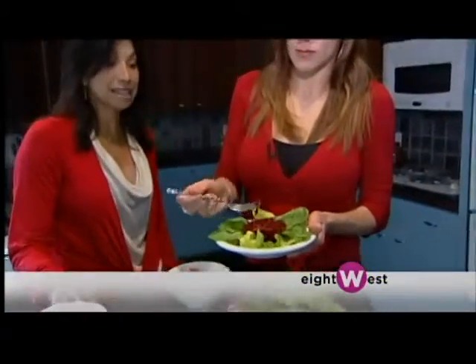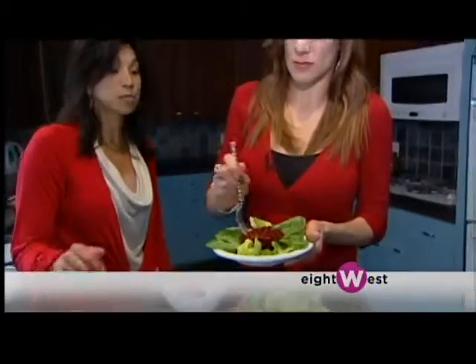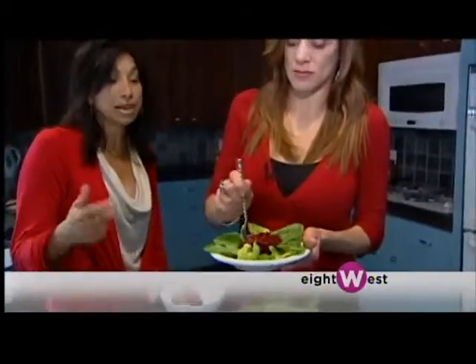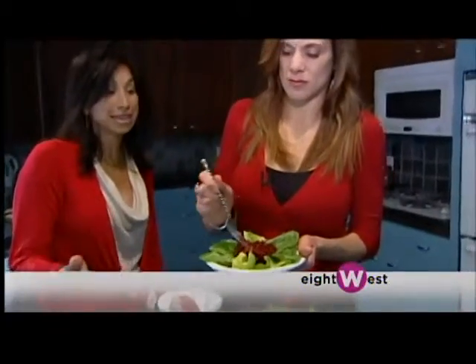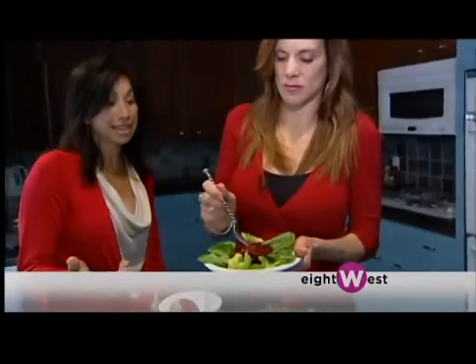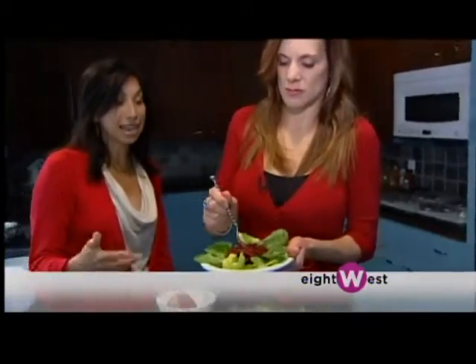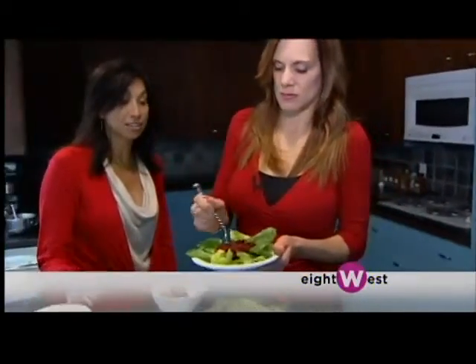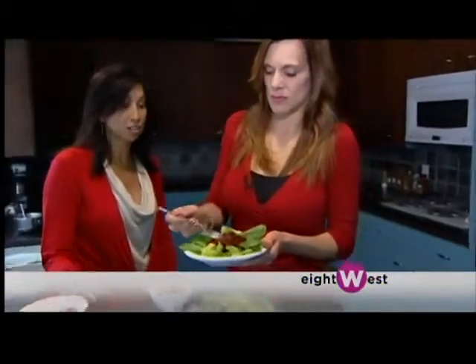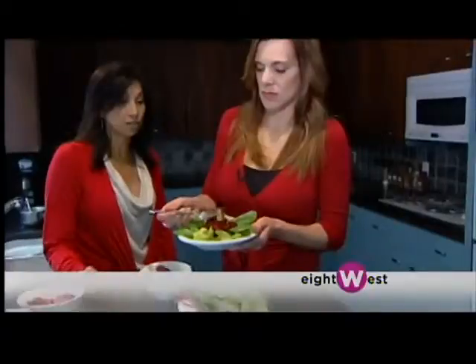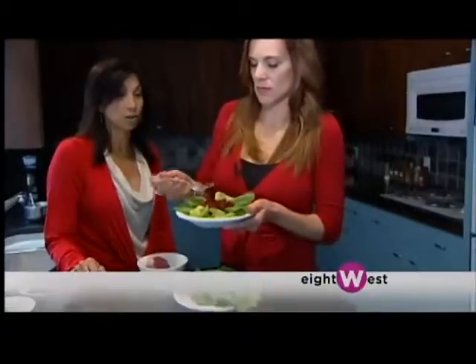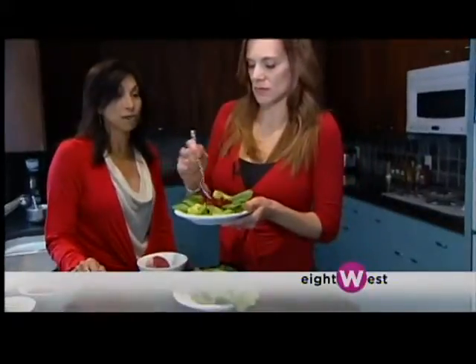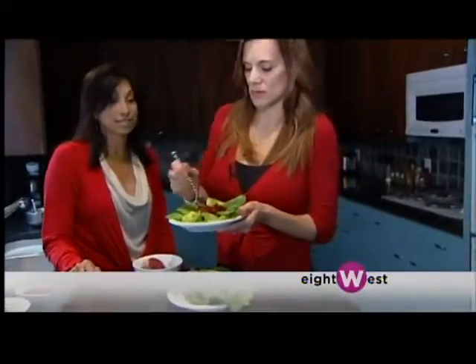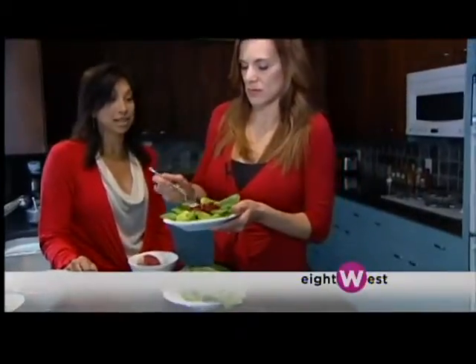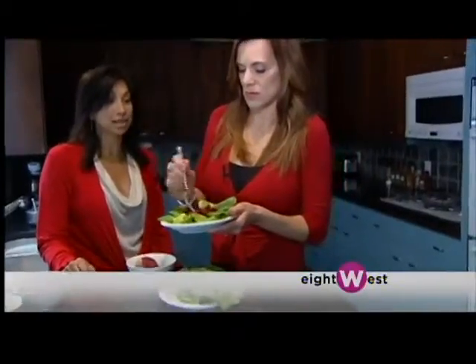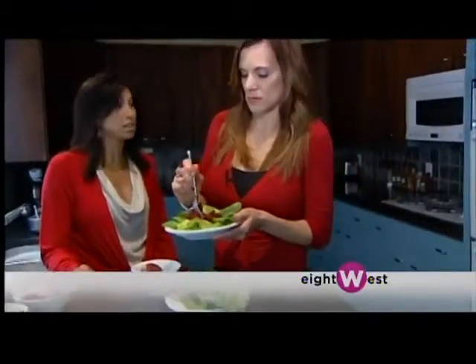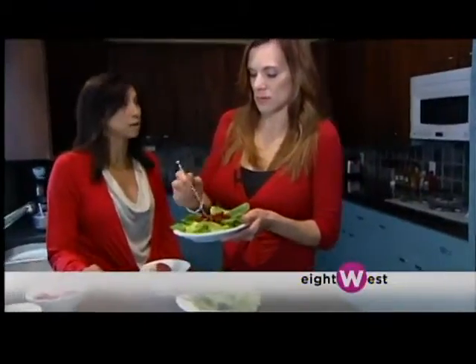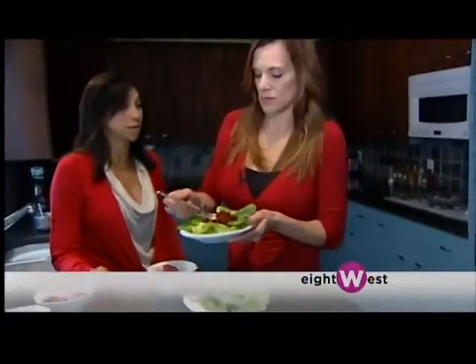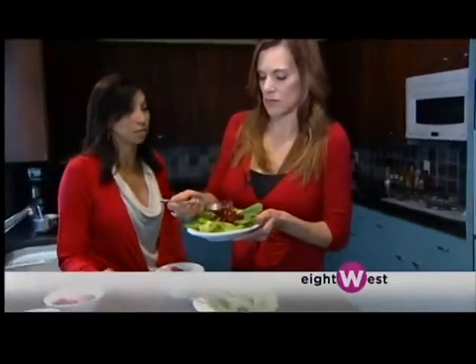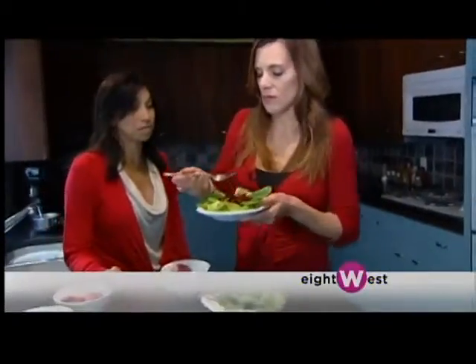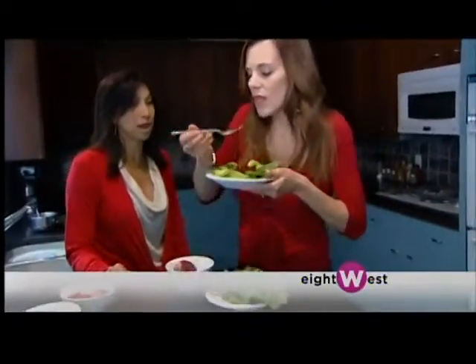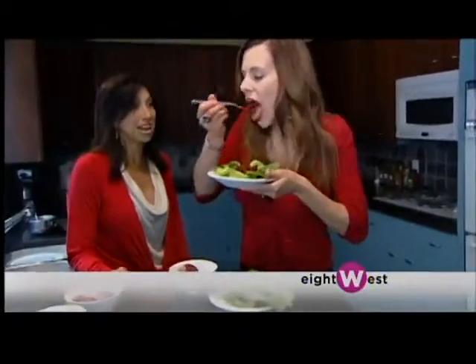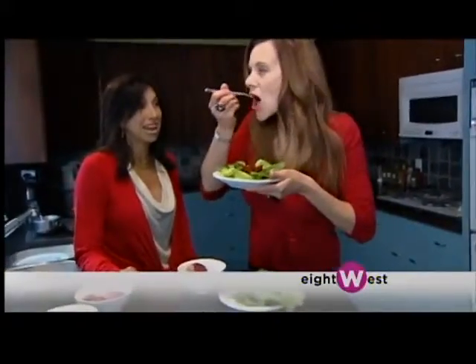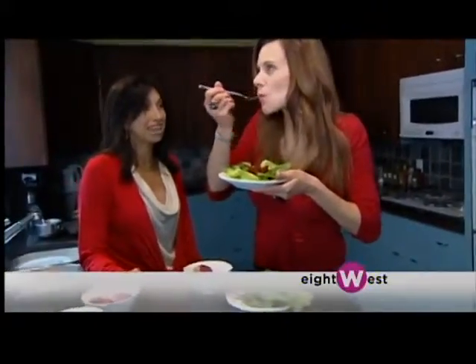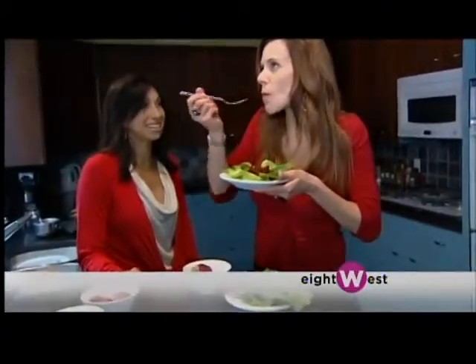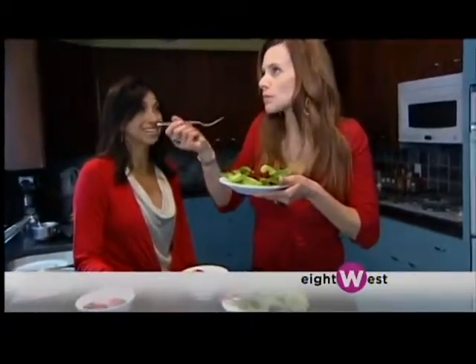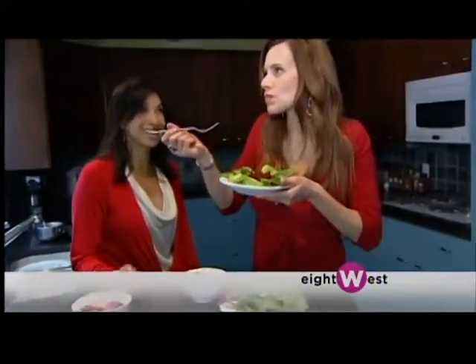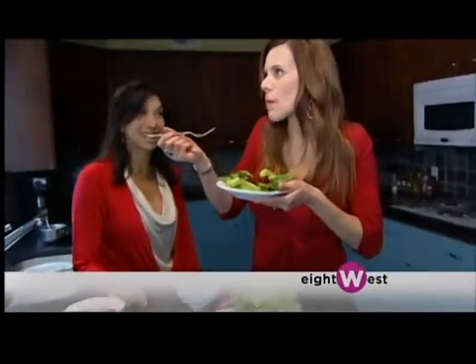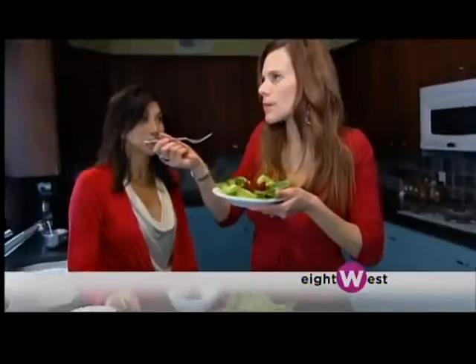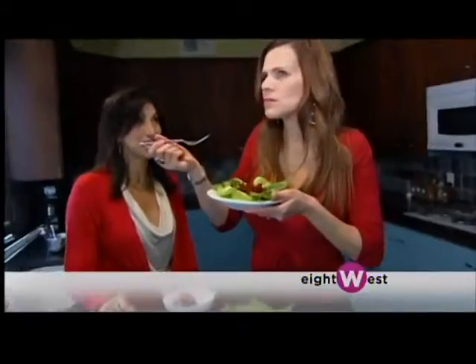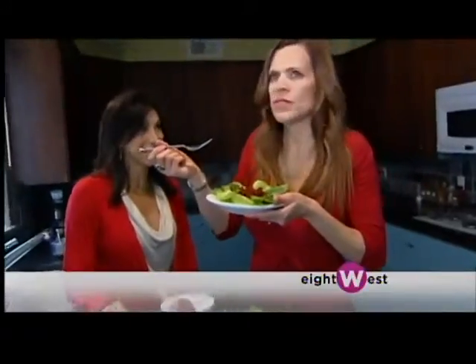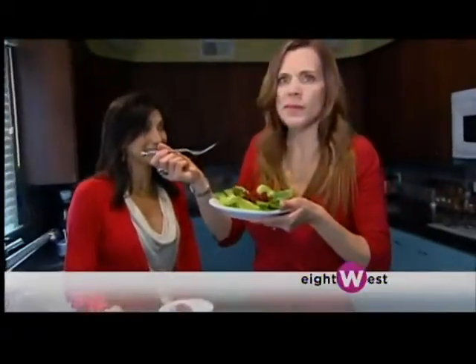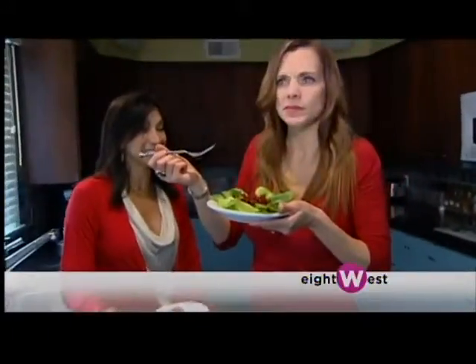This would be a nice thing to serve some girlfriends at lunch, maybe with a piece of bread. And it is, again, nutritious and delicious.